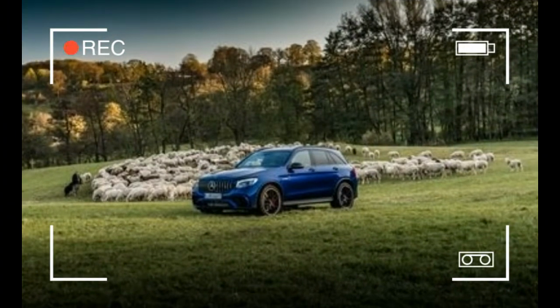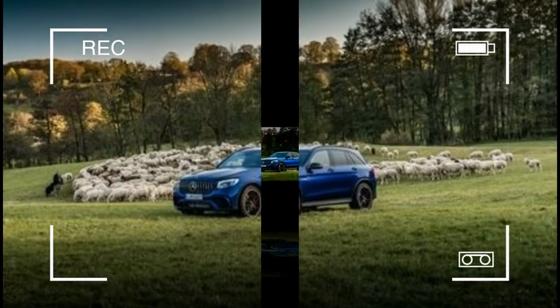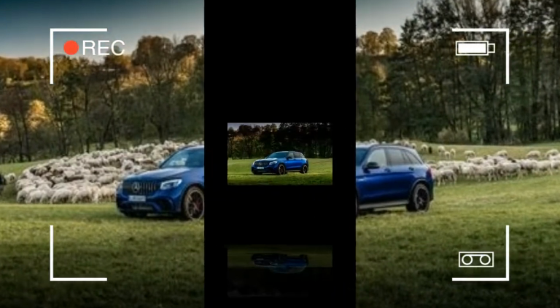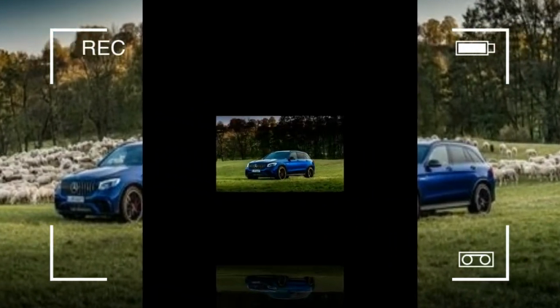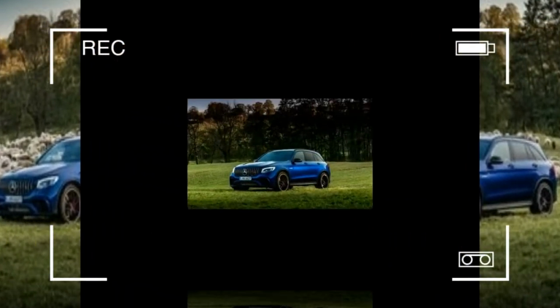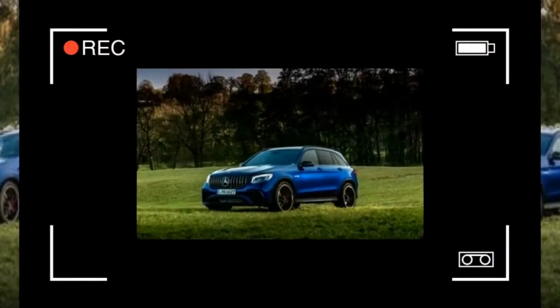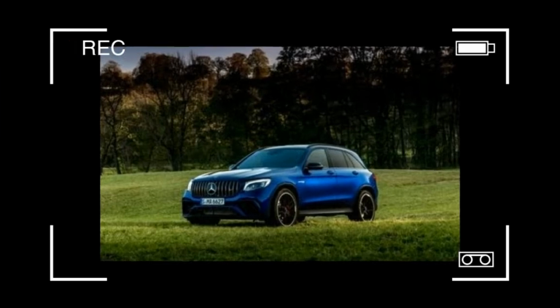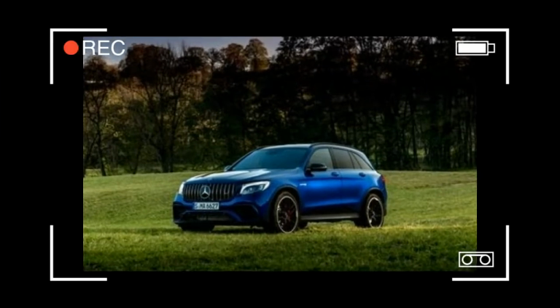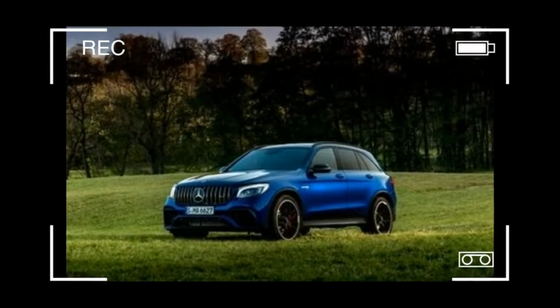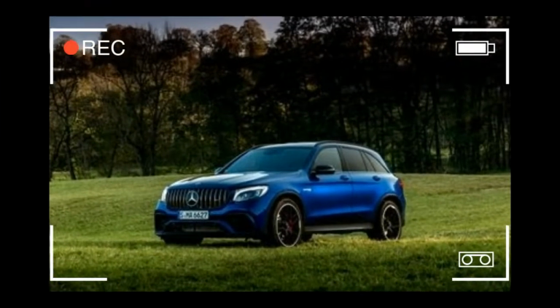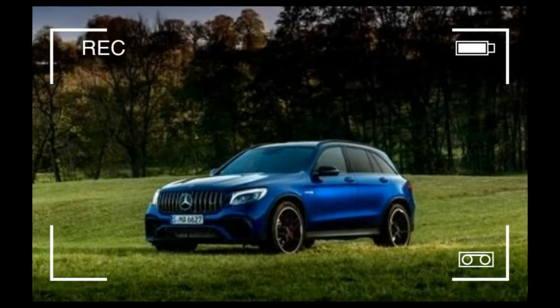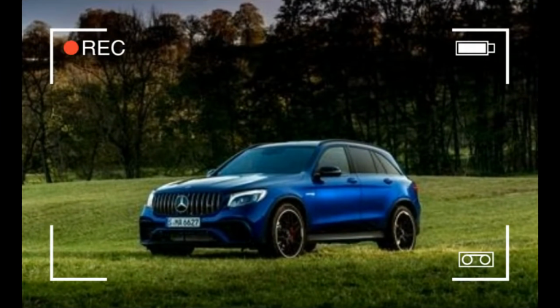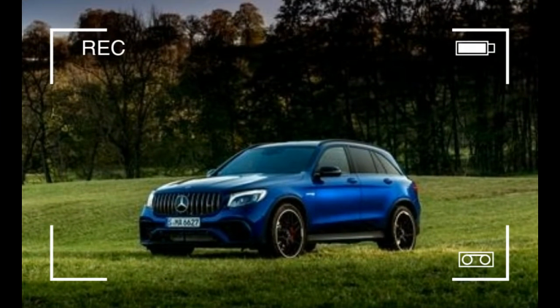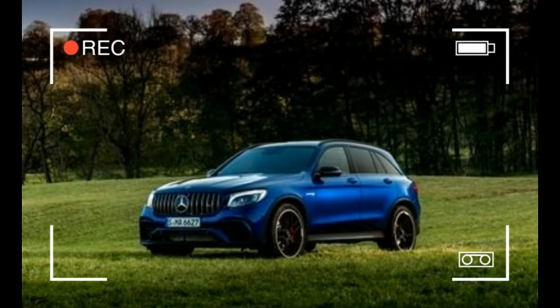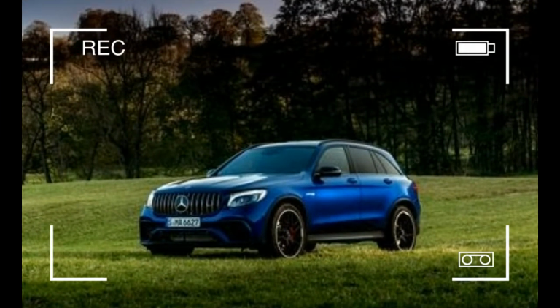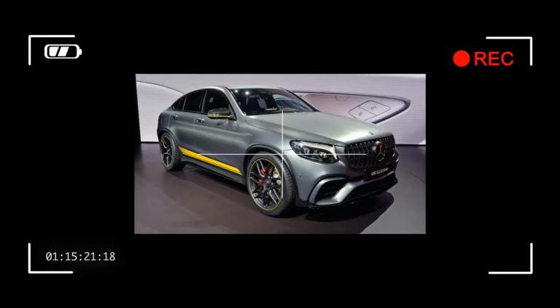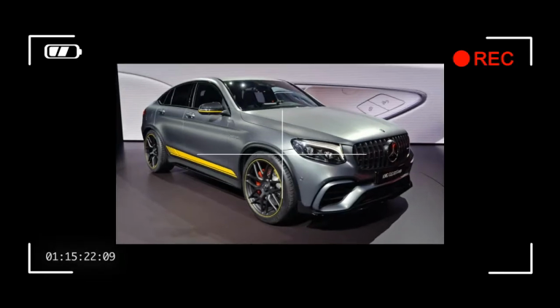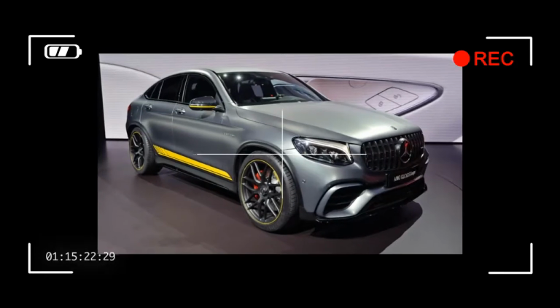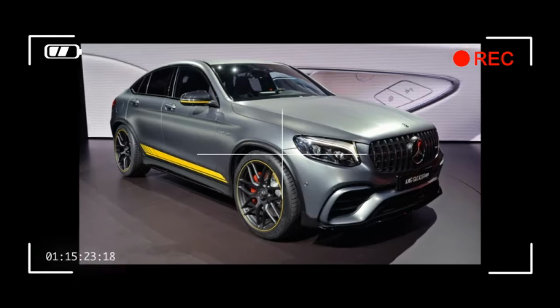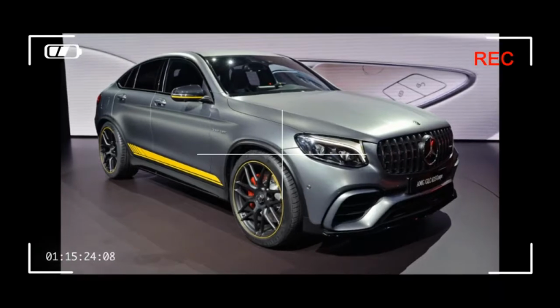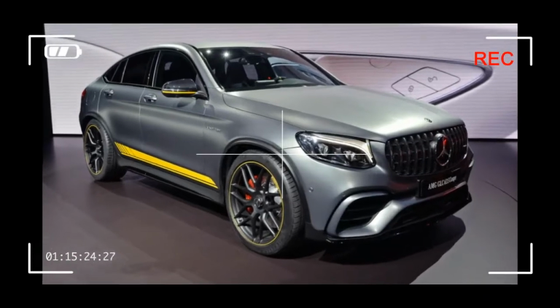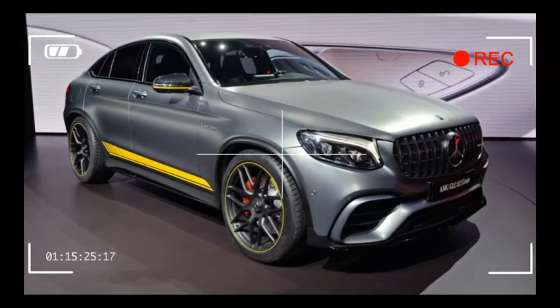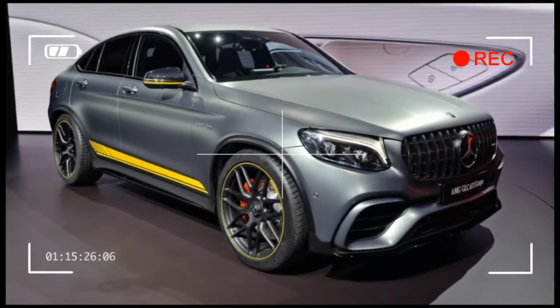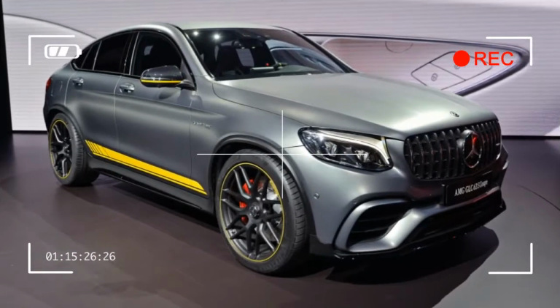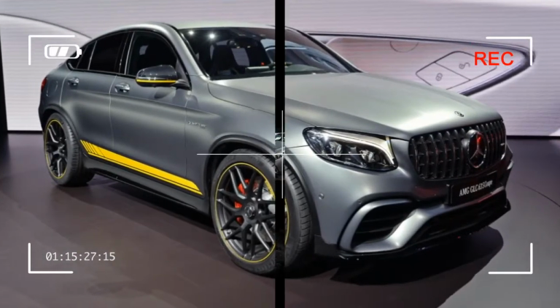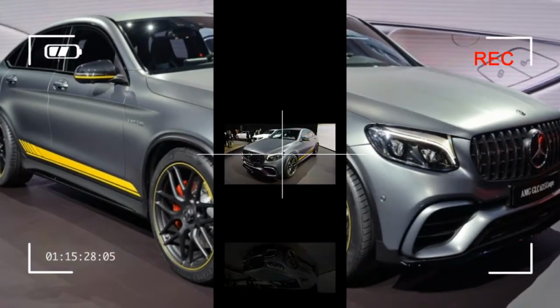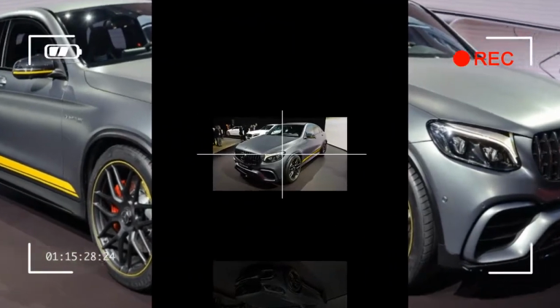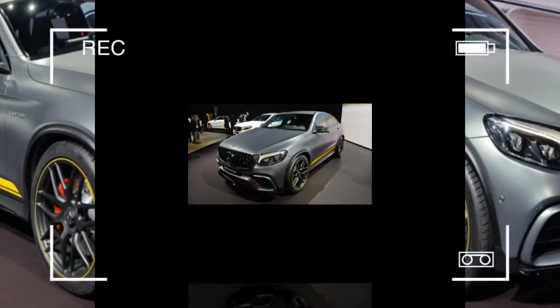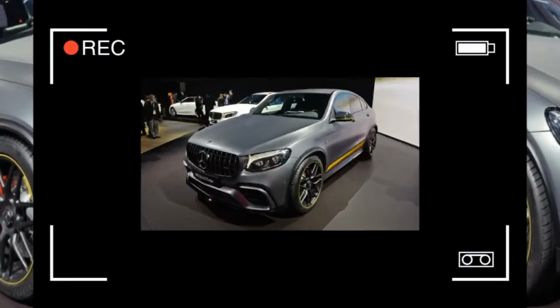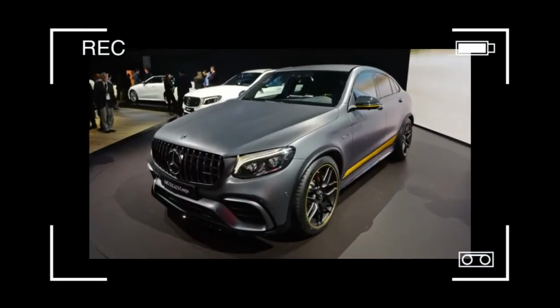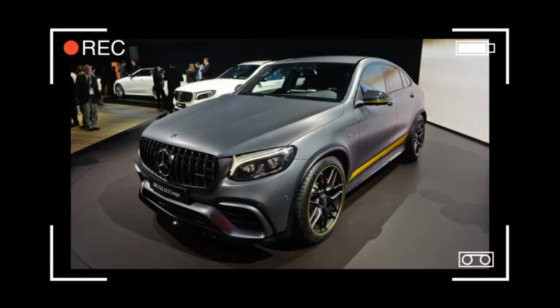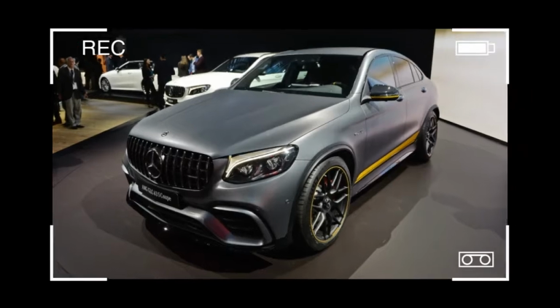We're not sure why German manufacturers insist on labeling such four-door hatchback vehicles as coupes. SUVs like these — also see the BMW X4 — look to us more like turtles than sleek two-door conveyances.